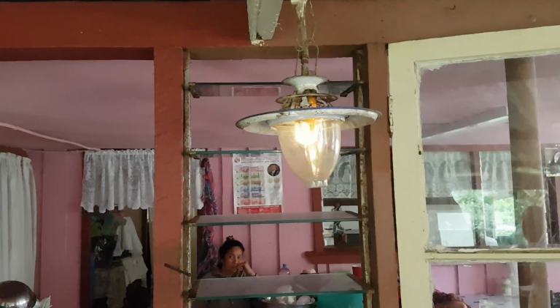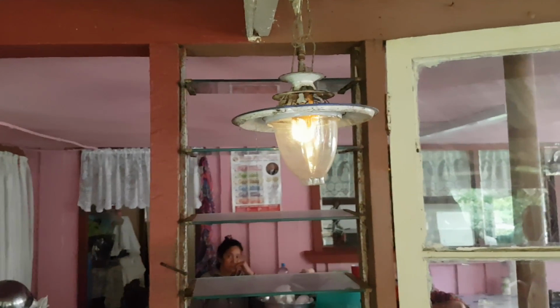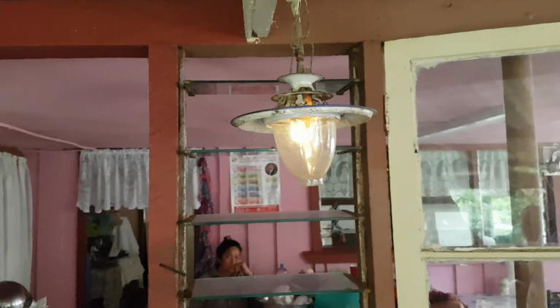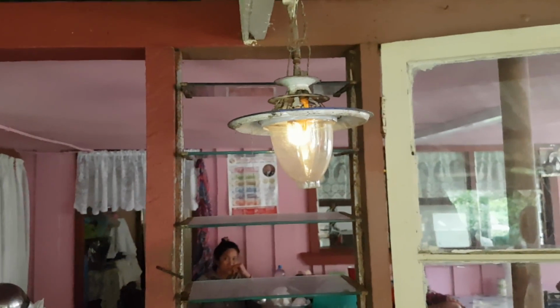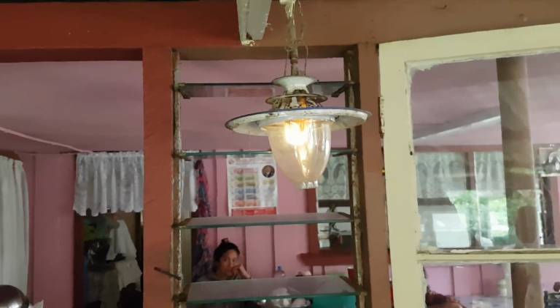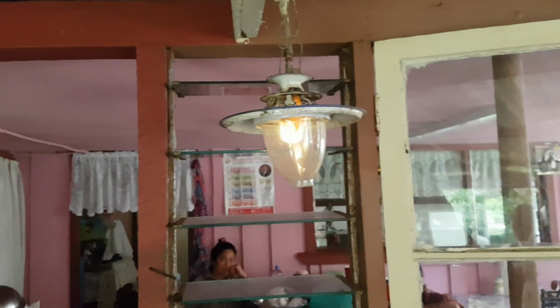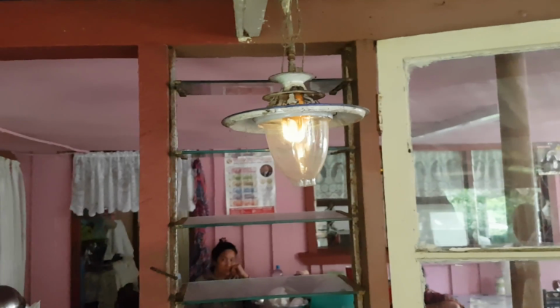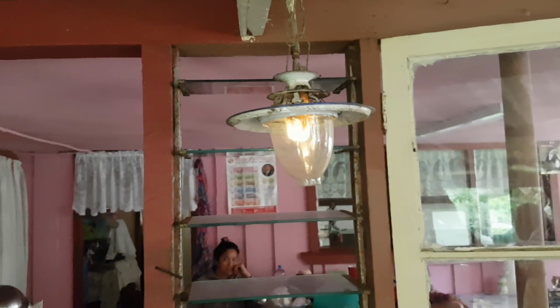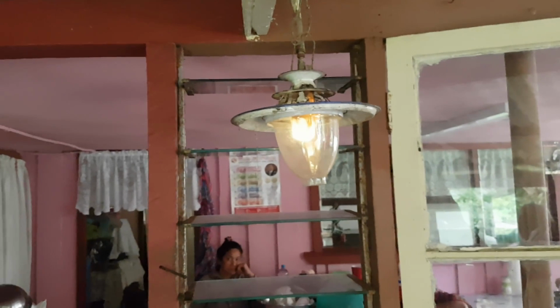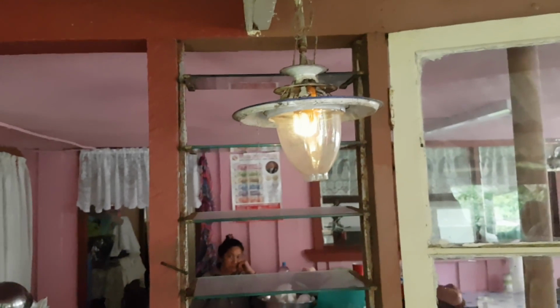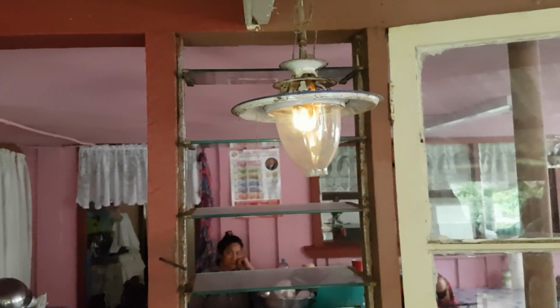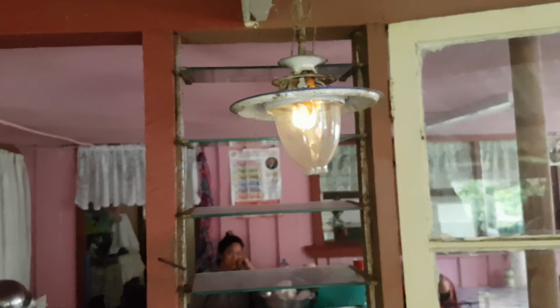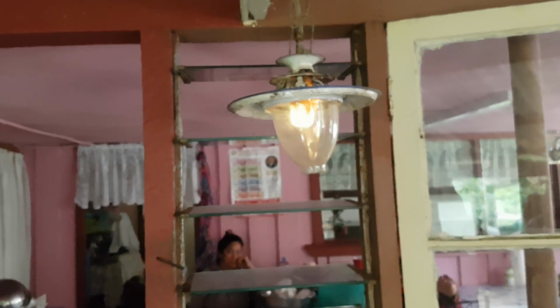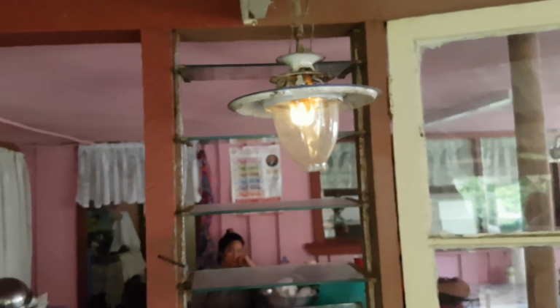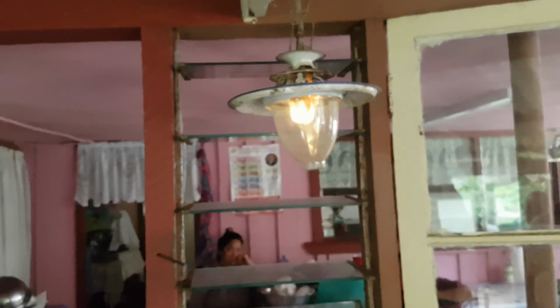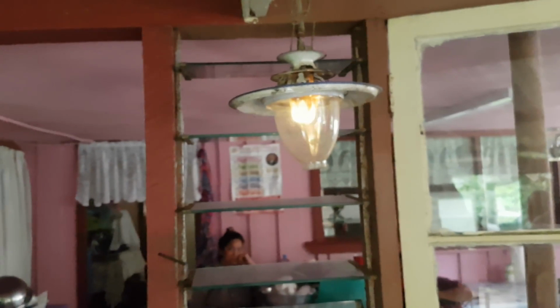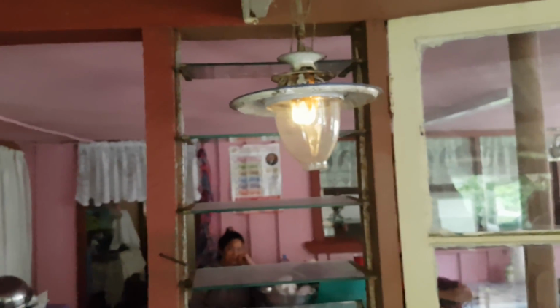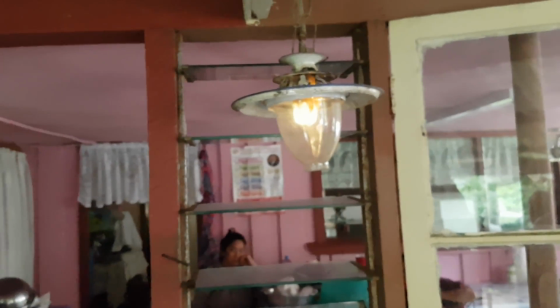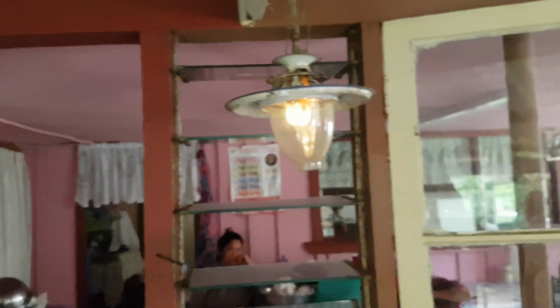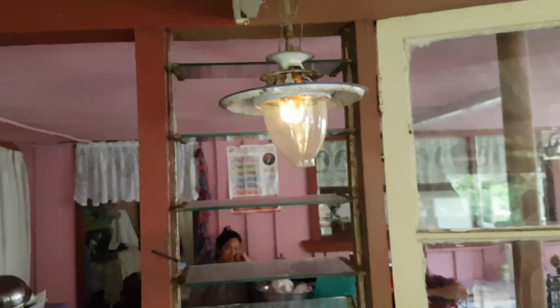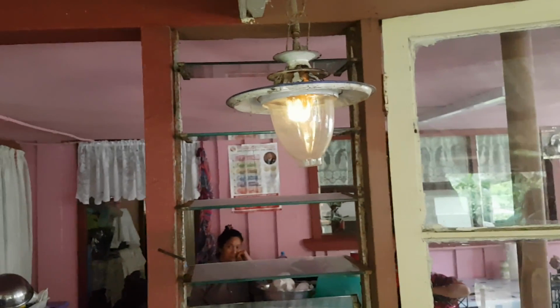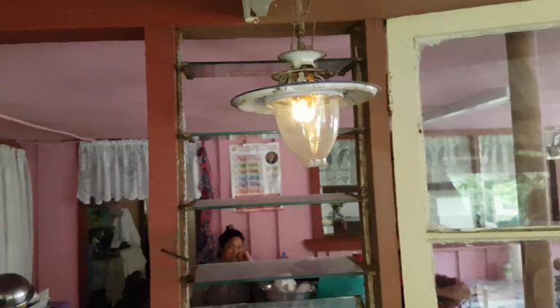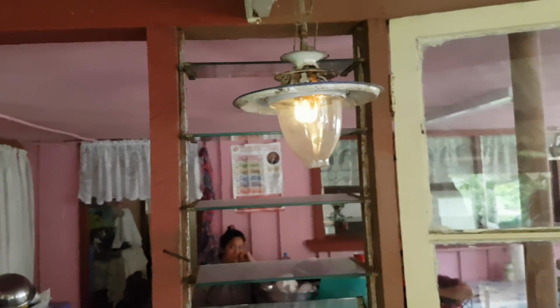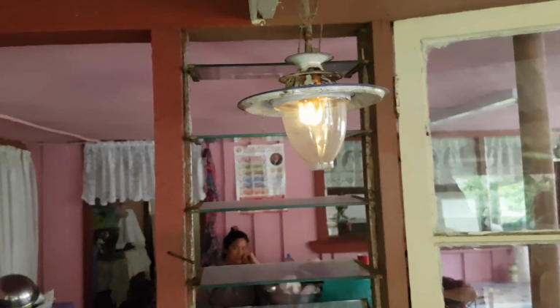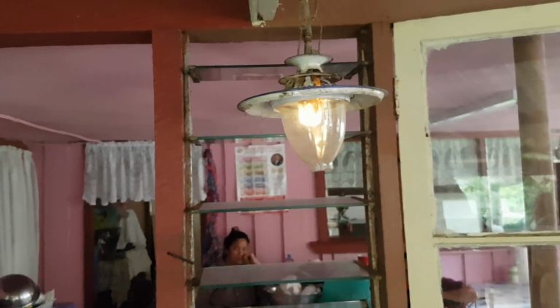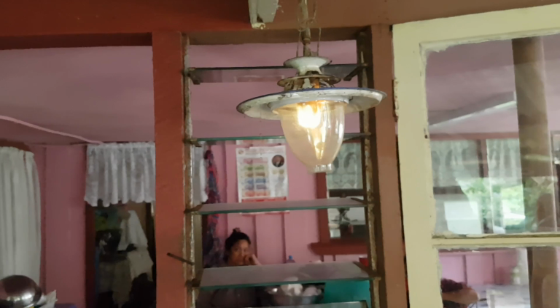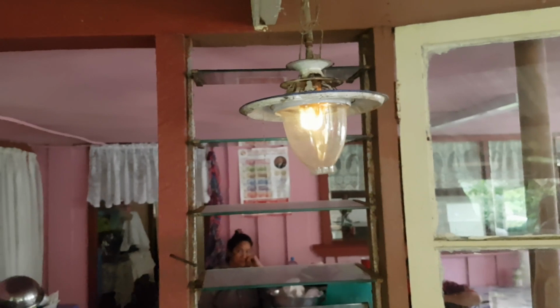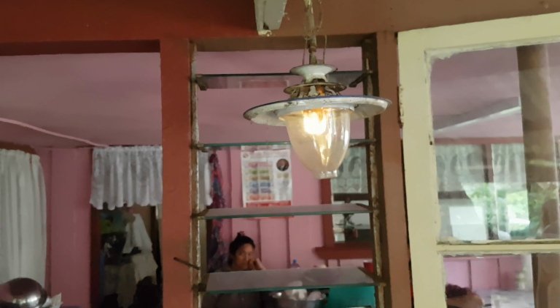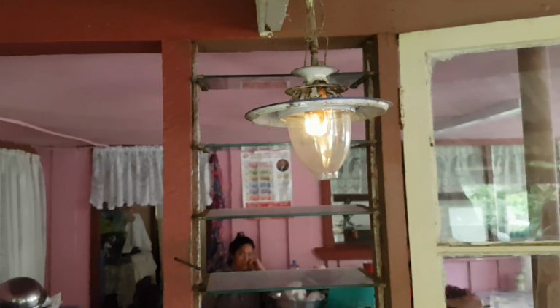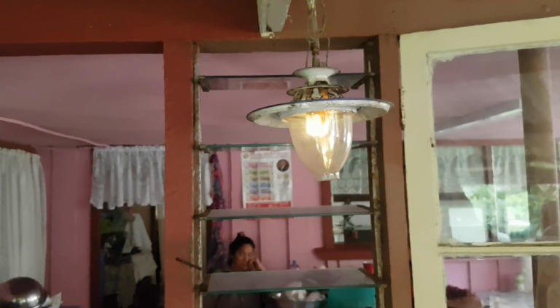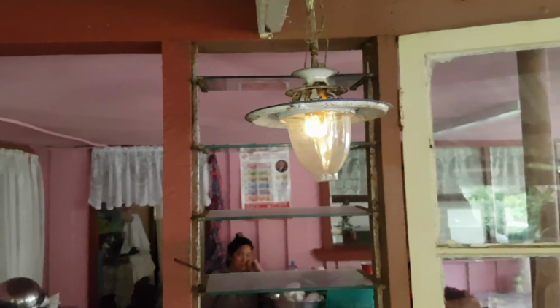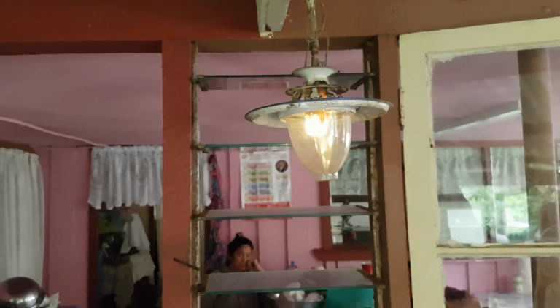What they use the gas lights for is when their town power goes out, they'll use all the gas lights as backup. Yeah, that's awesome.